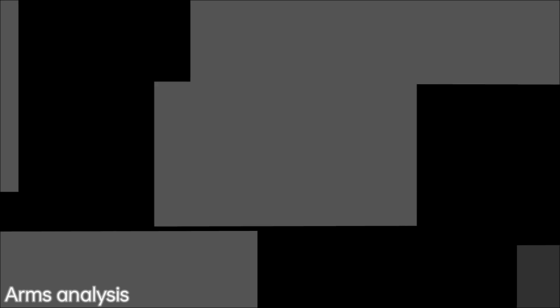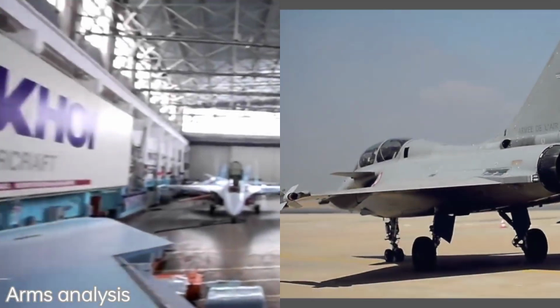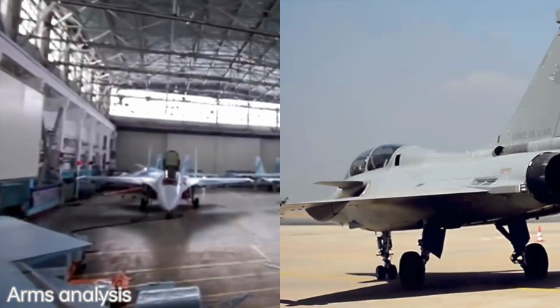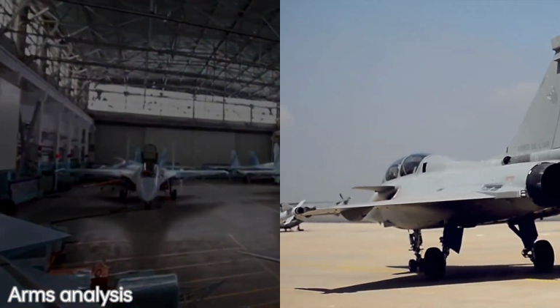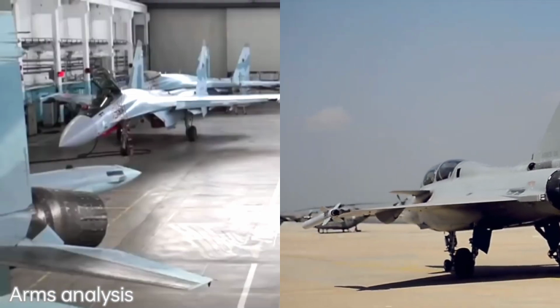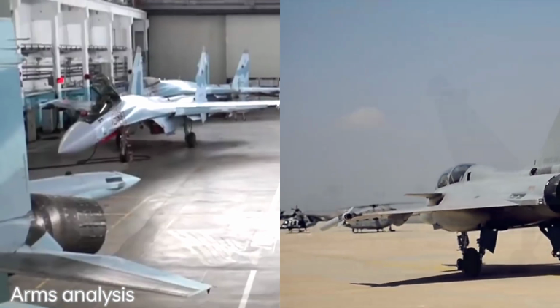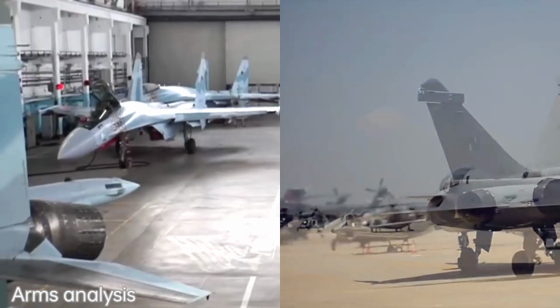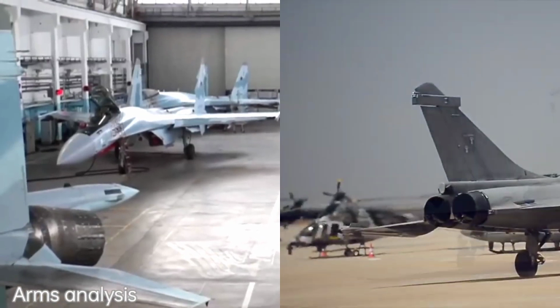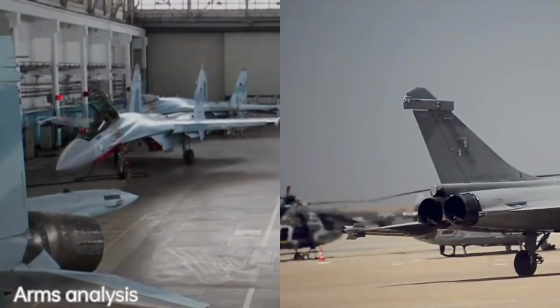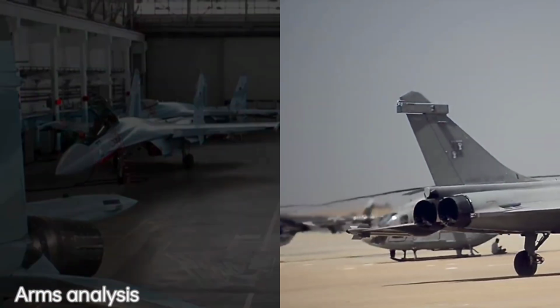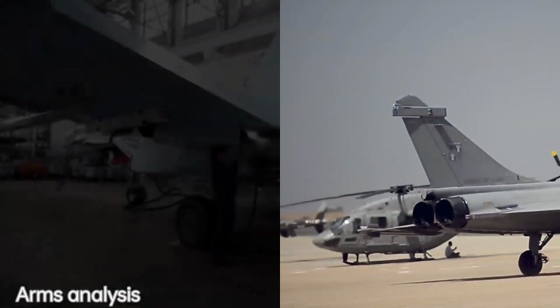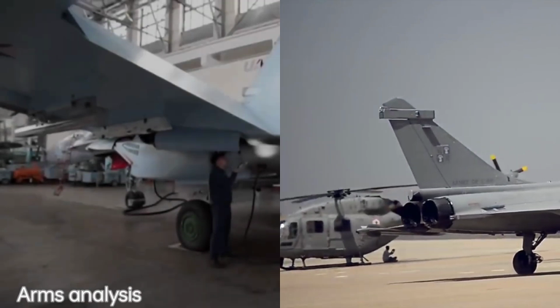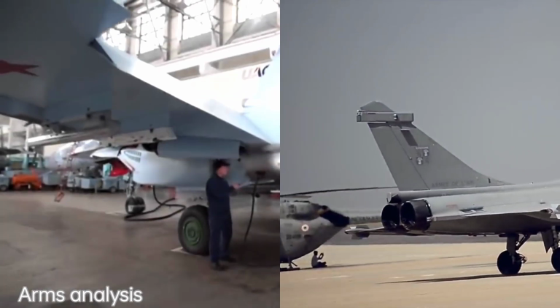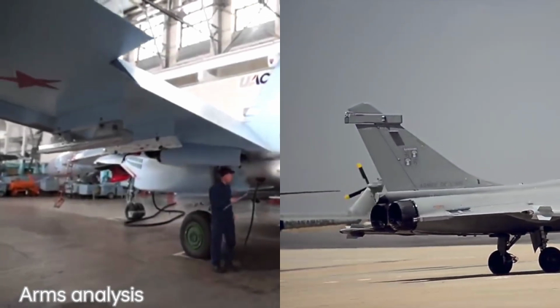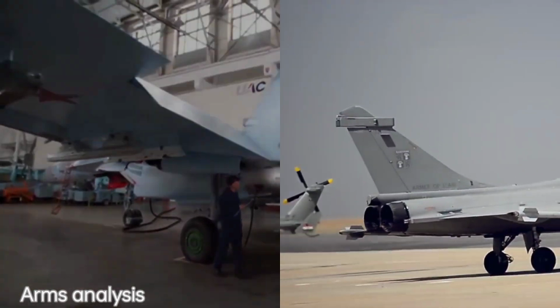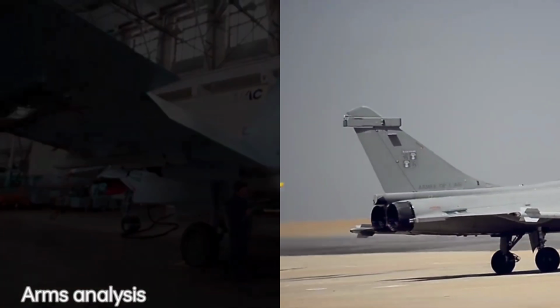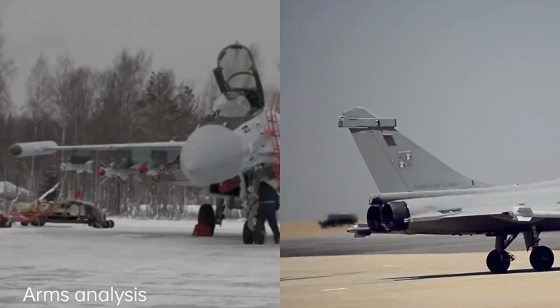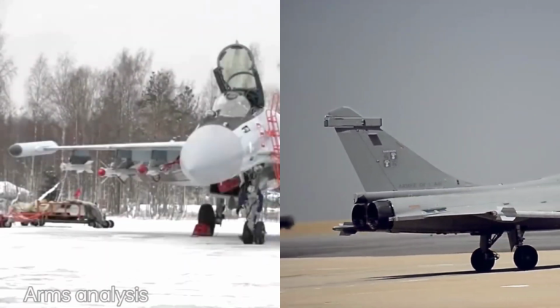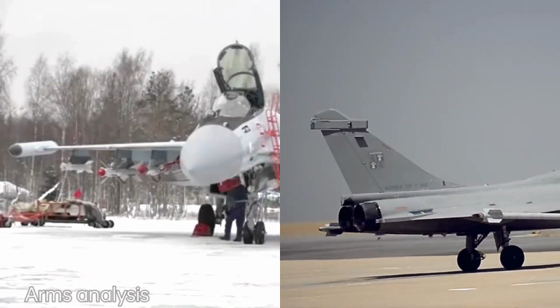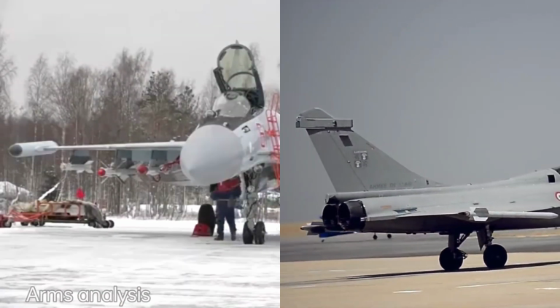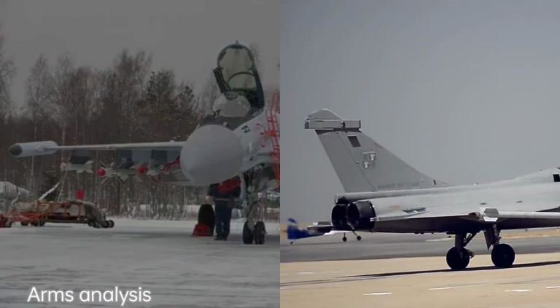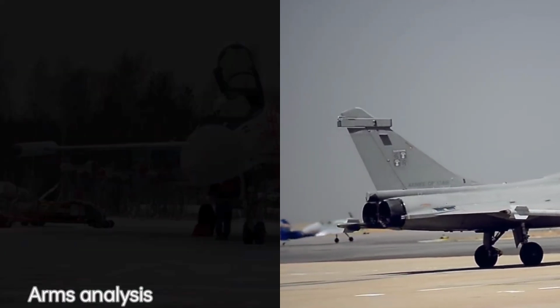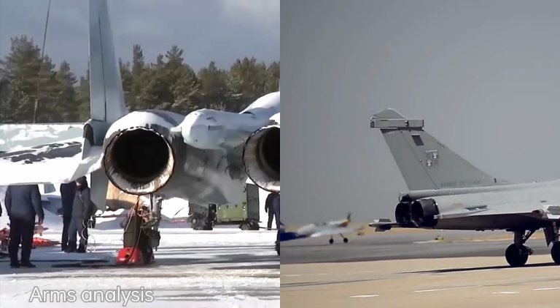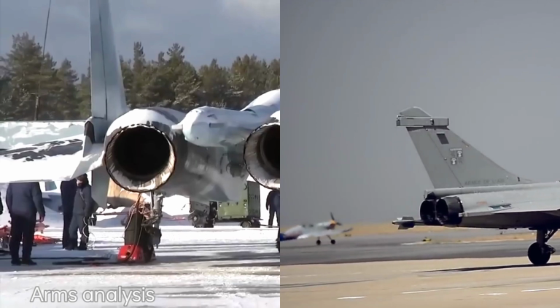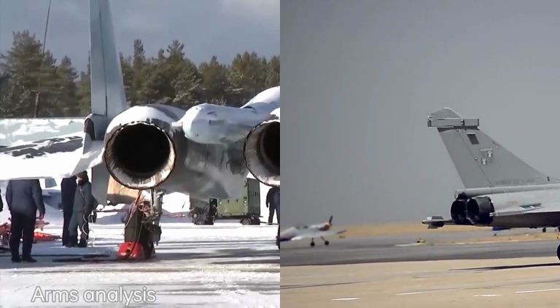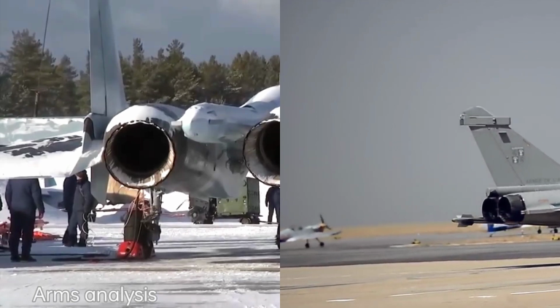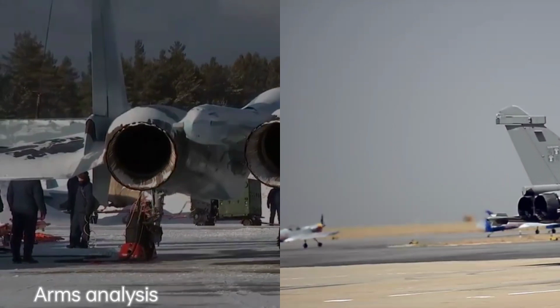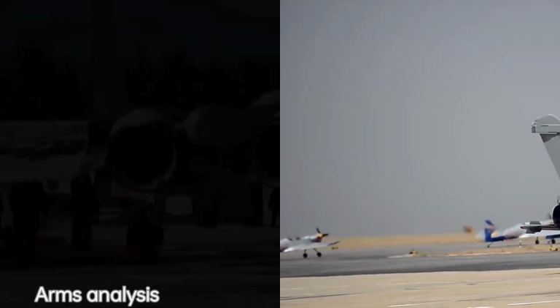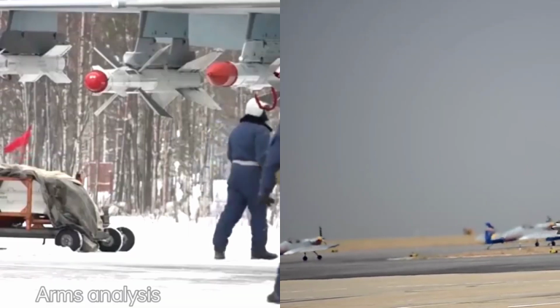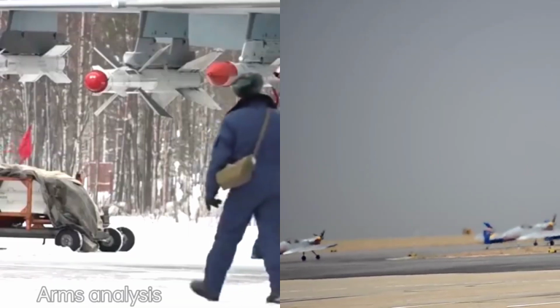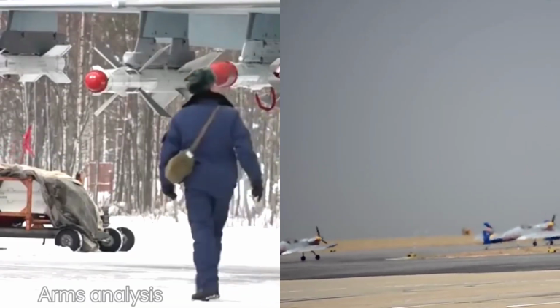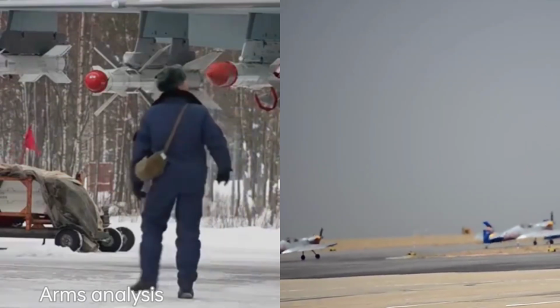The Sukhoi Su-35 and the Dassault Rafale are both advanced multi-role fighter aircraft designed for air superiority and ground attack missions. While they share some similarities, there are several differences between the two aircraft.